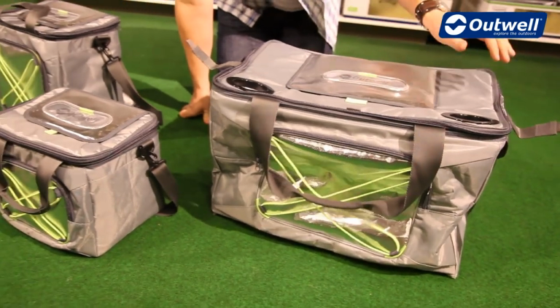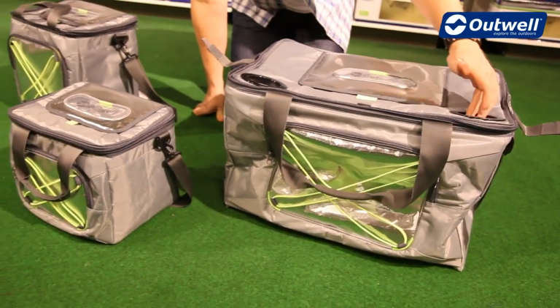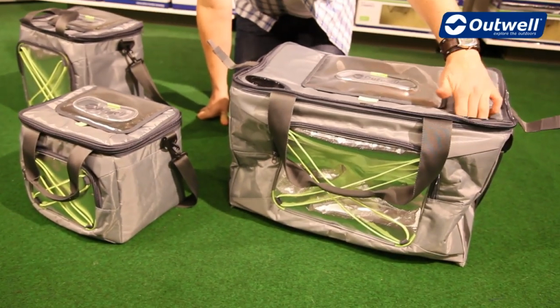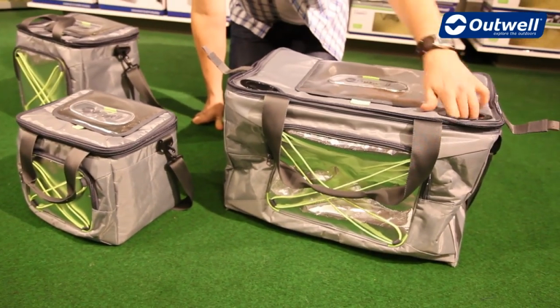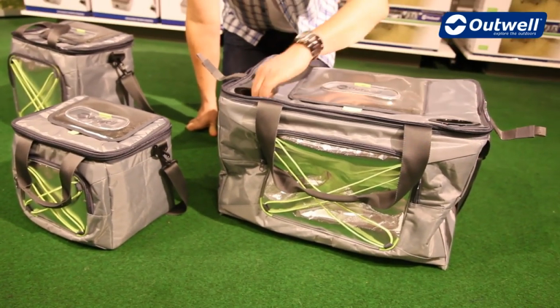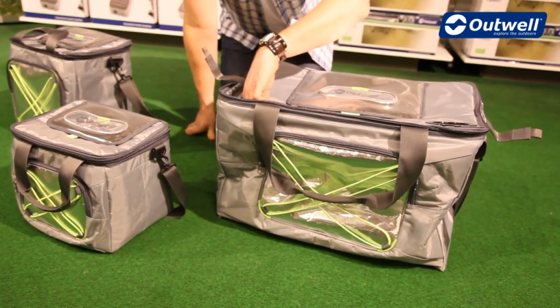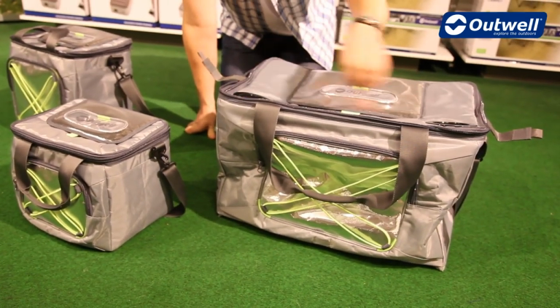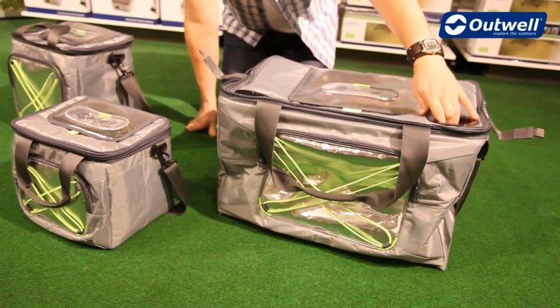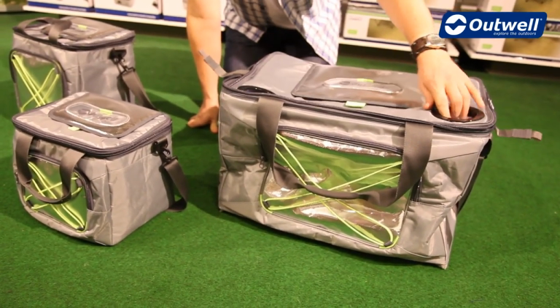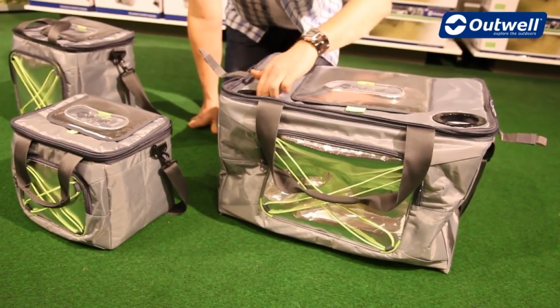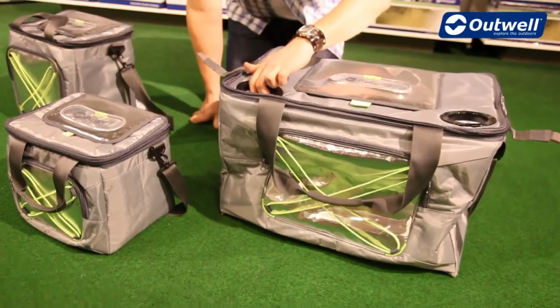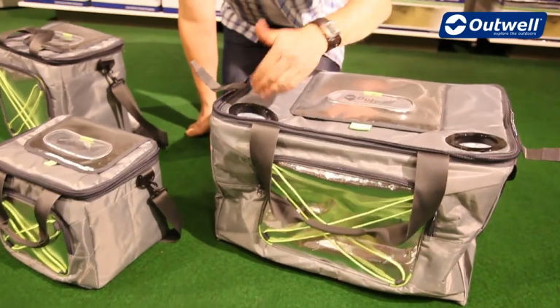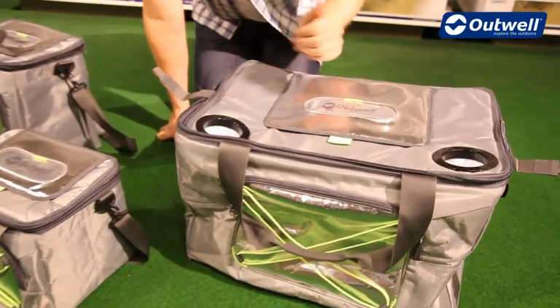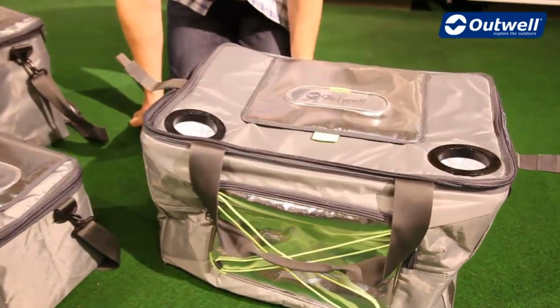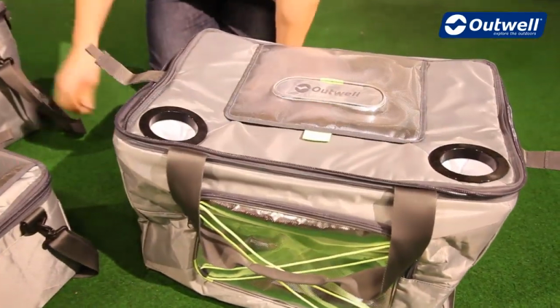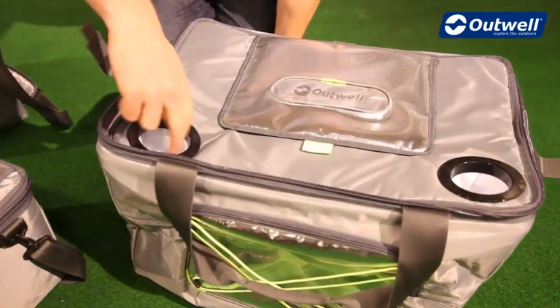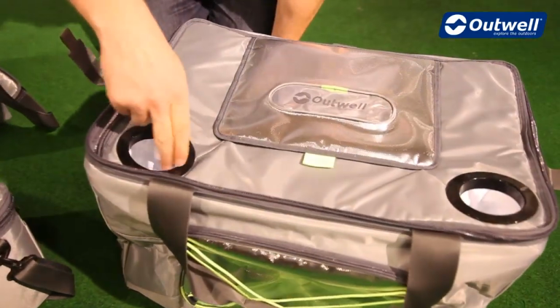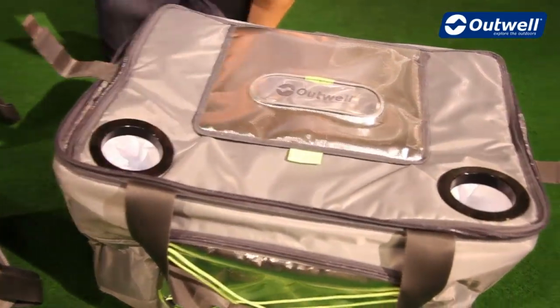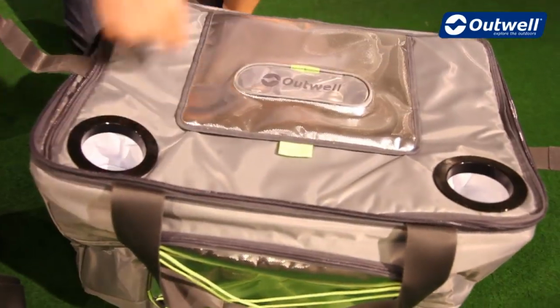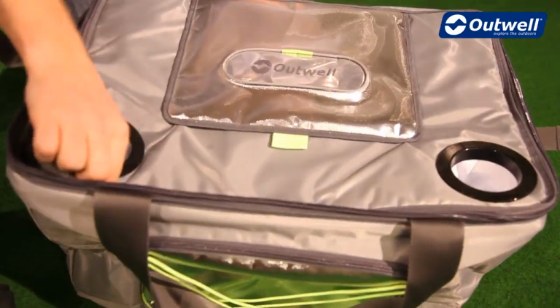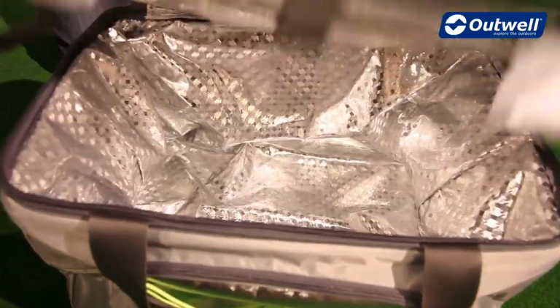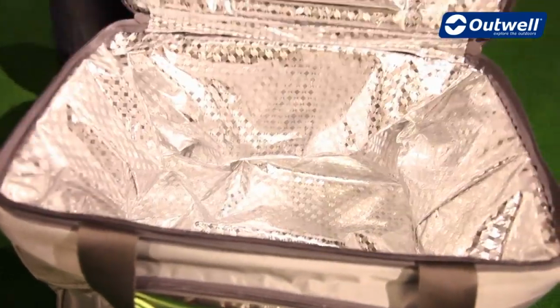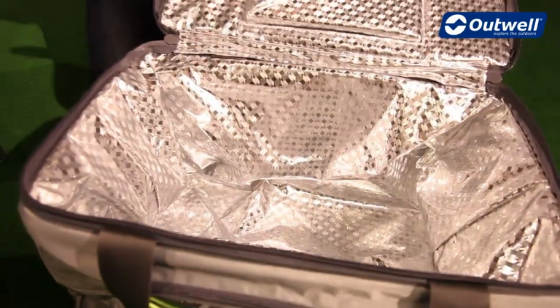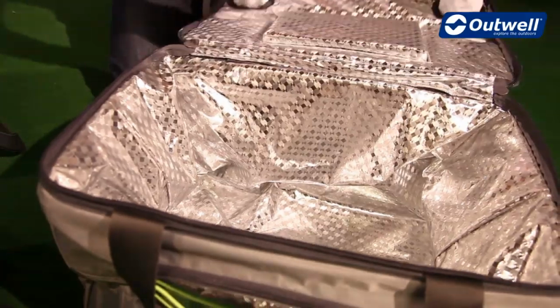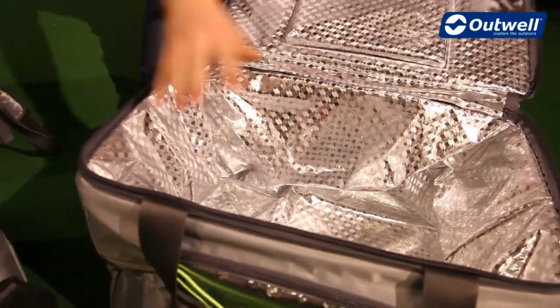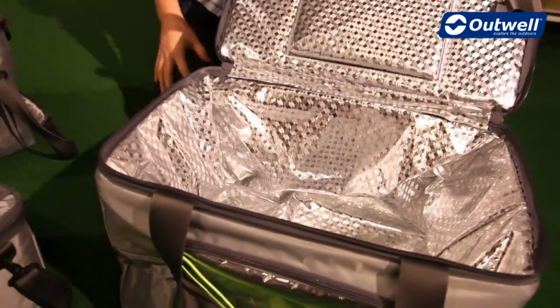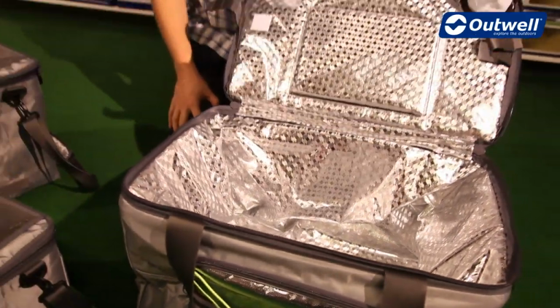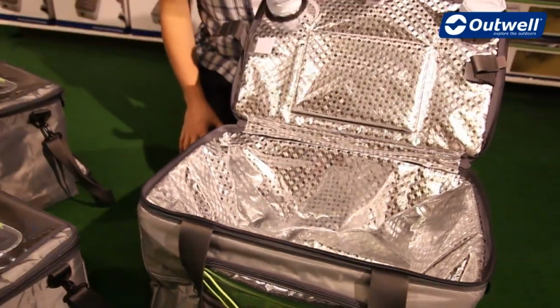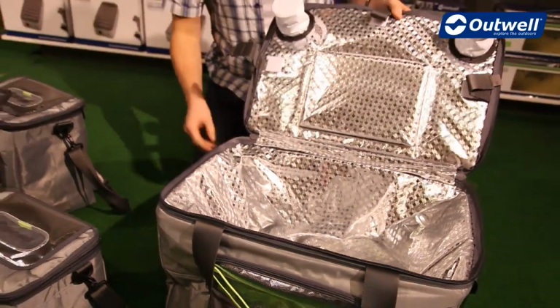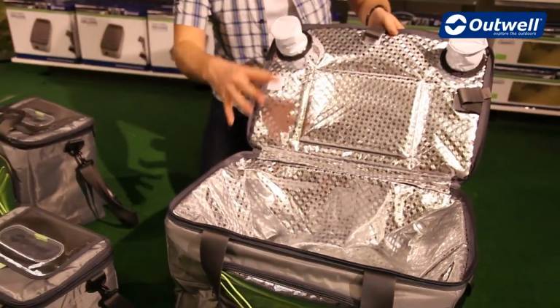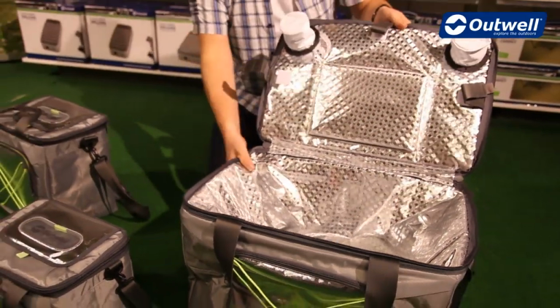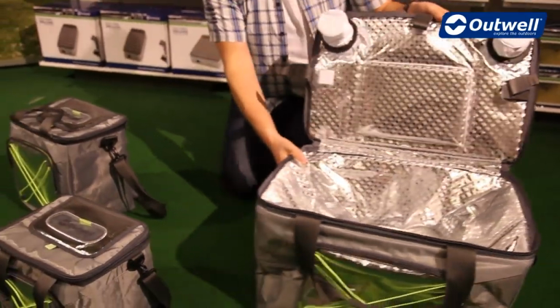On top of this one in particular we can also see that there are two drink holders, which are PVC lined on the inside, and on the inside again we have that aluminium foil lining.